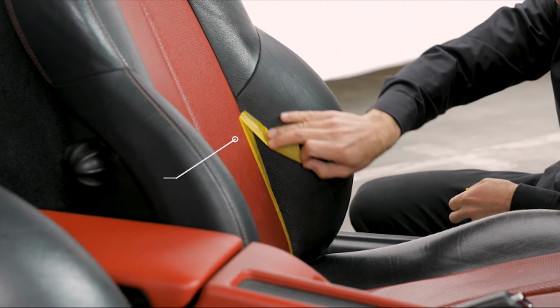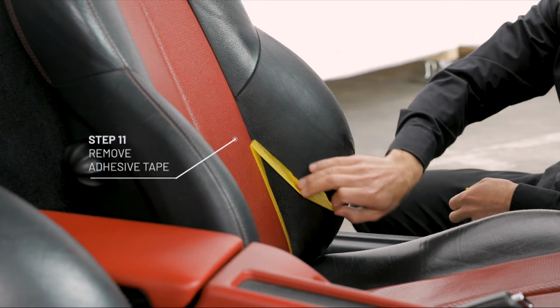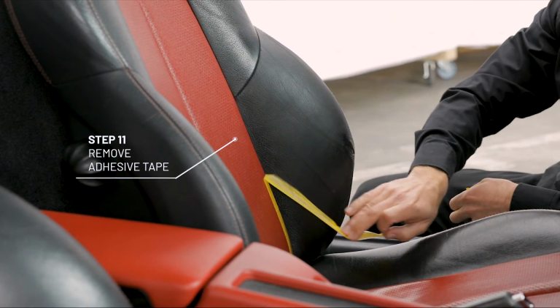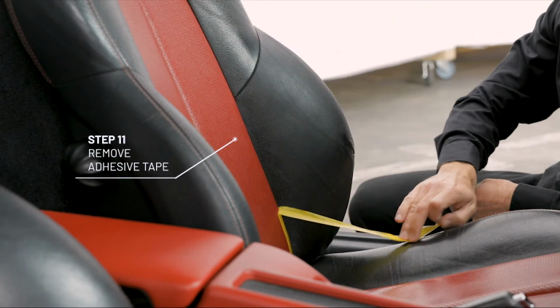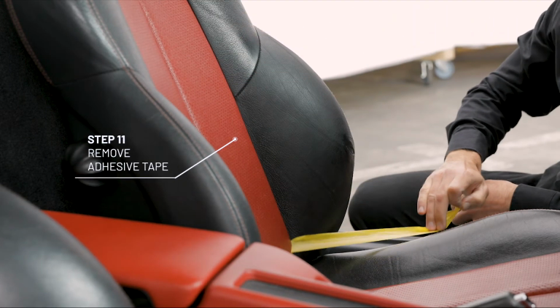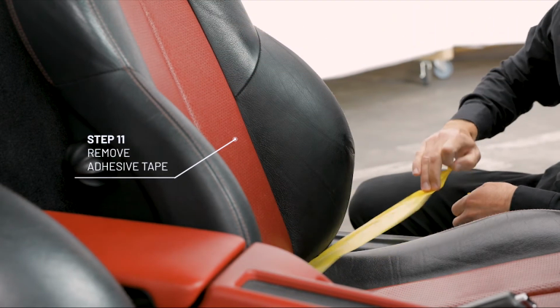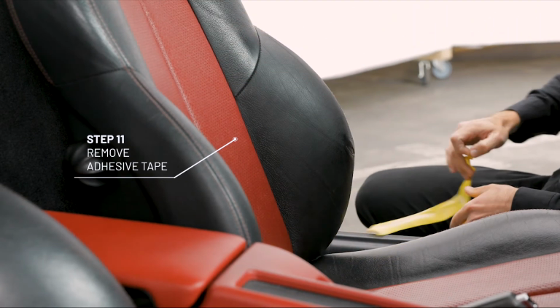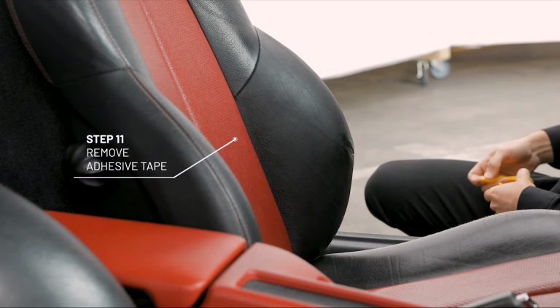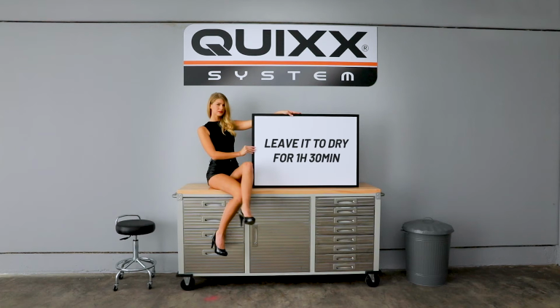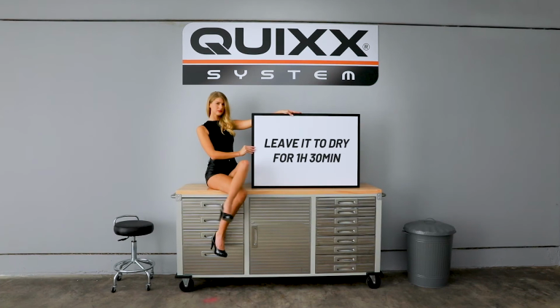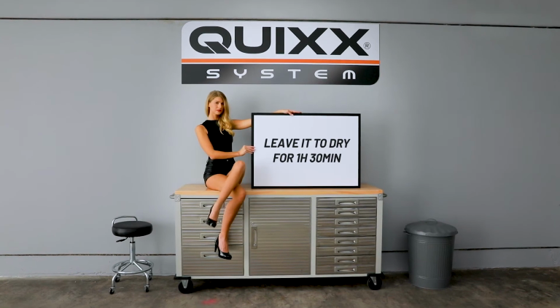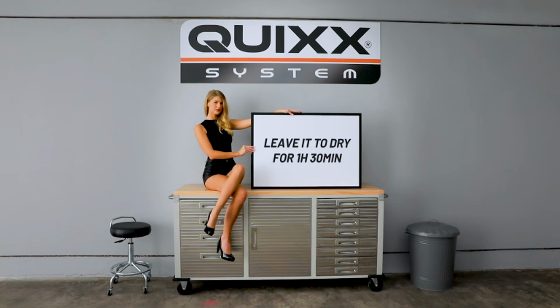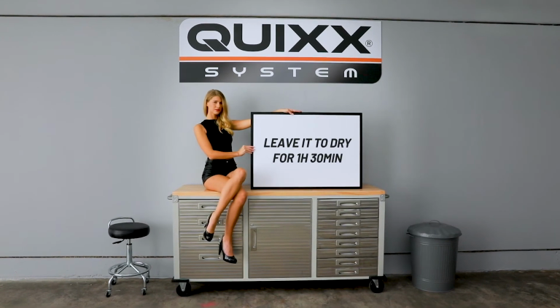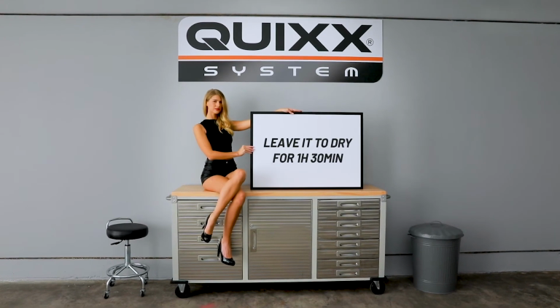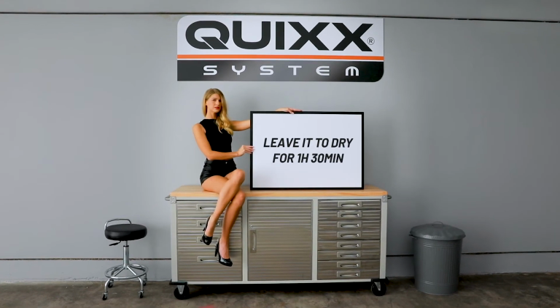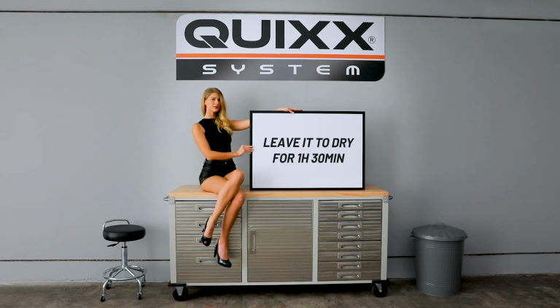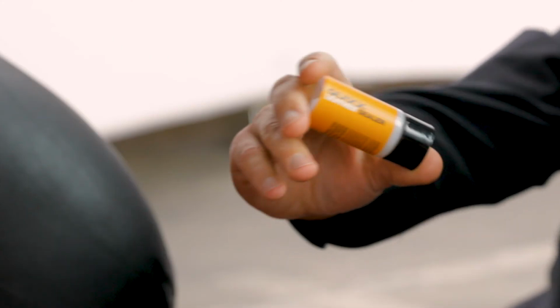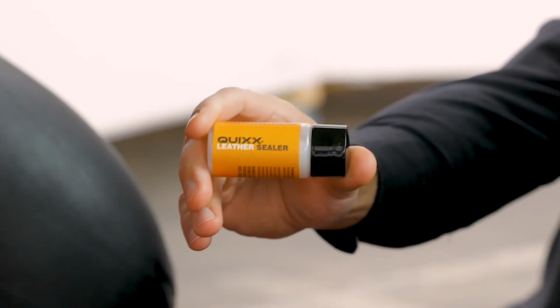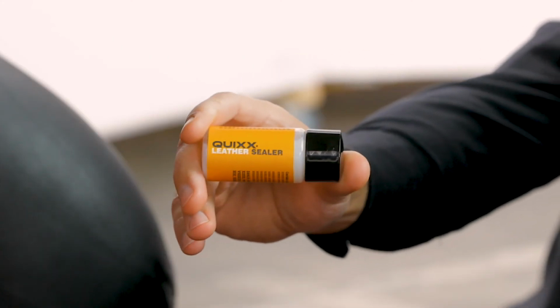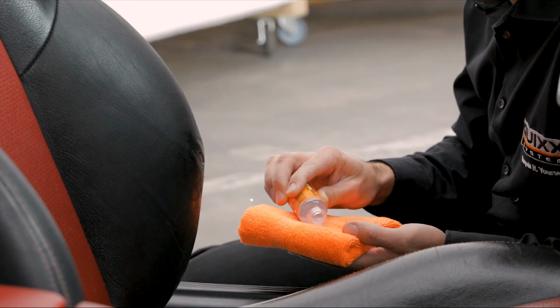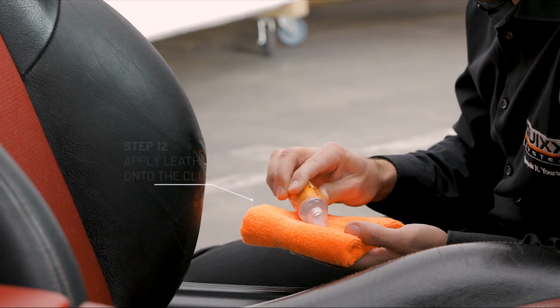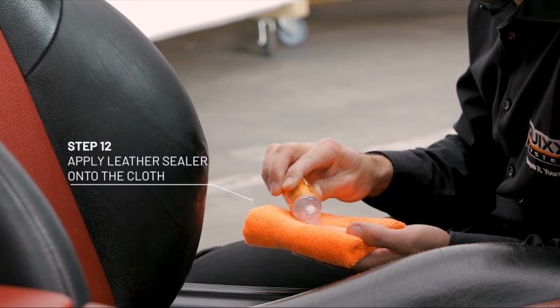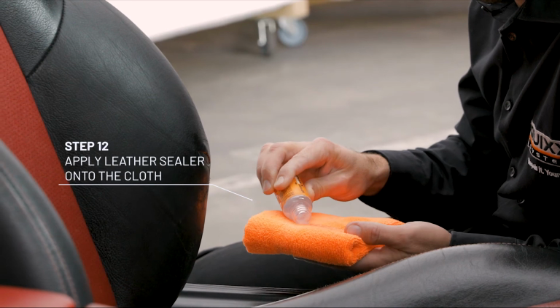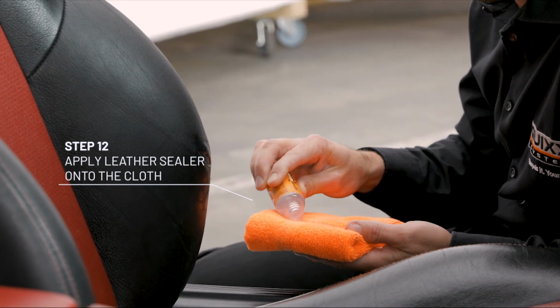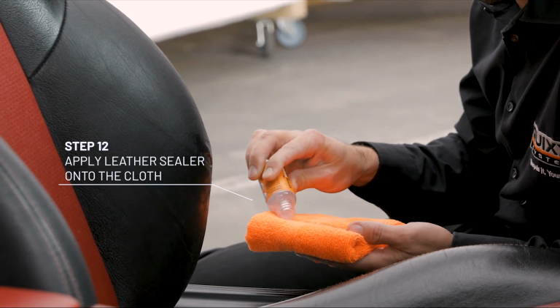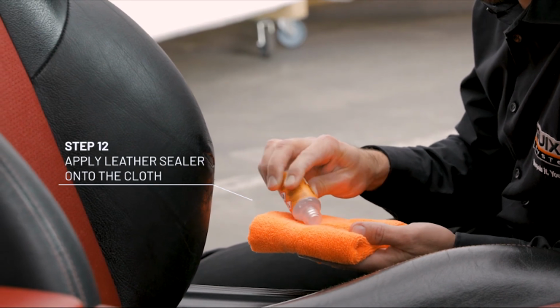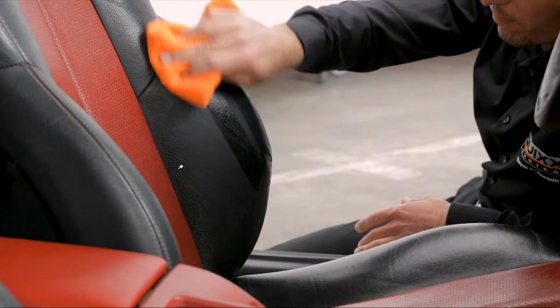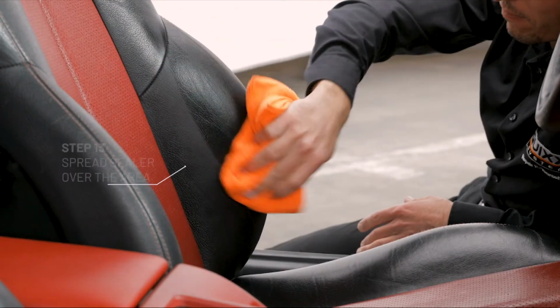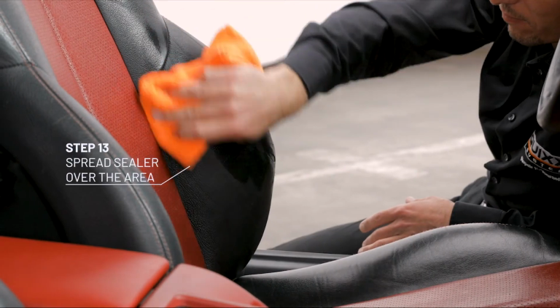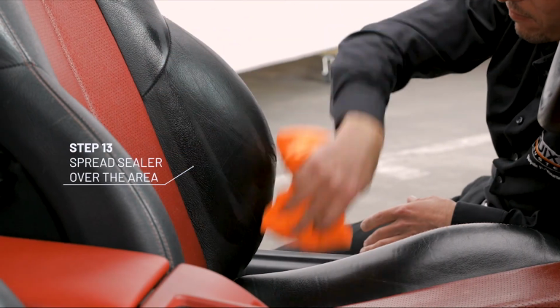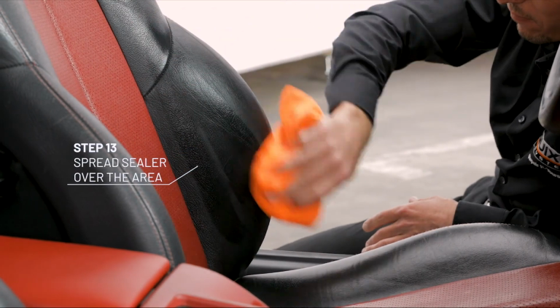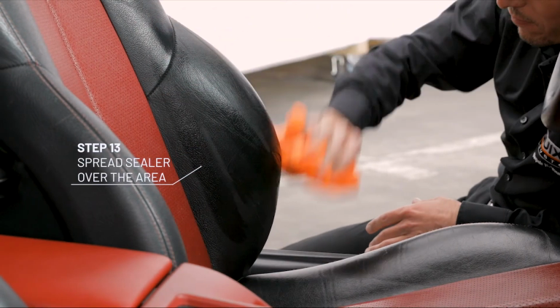Remove the adhesive tape. Leave it to dry for one and a half hours. Once dry, apply a generous amount of leather sealer onto the microfiber cloth and spread it over the treated area.